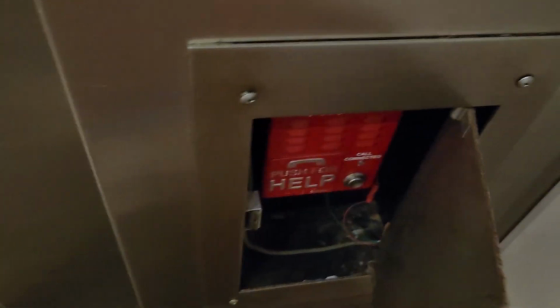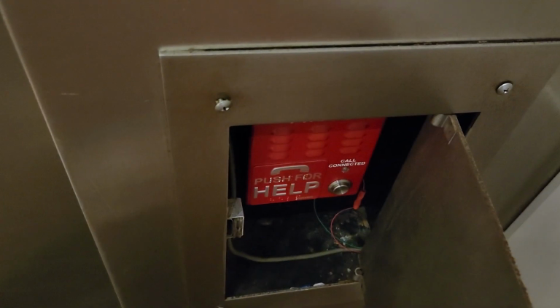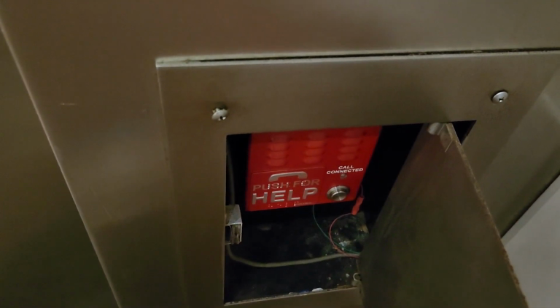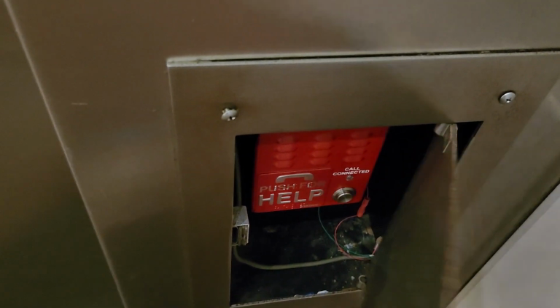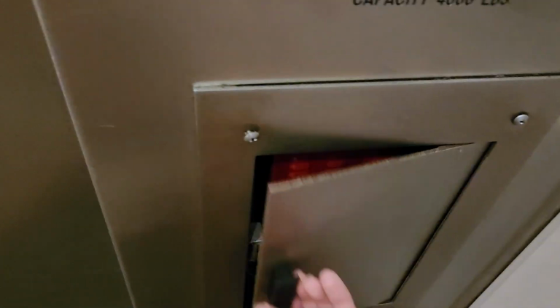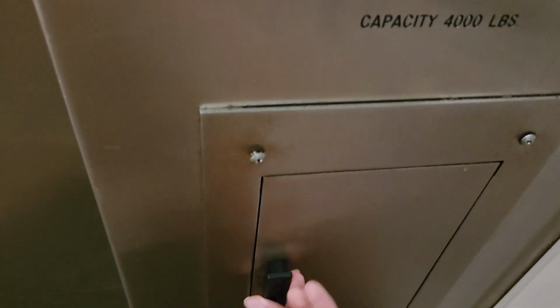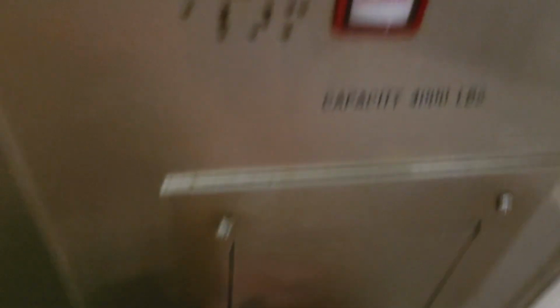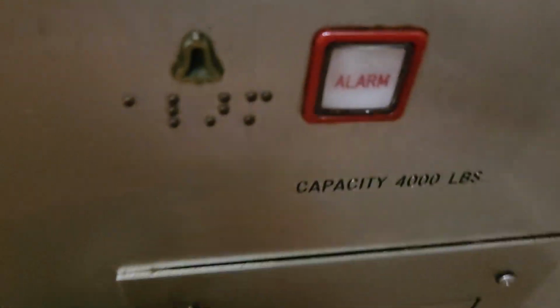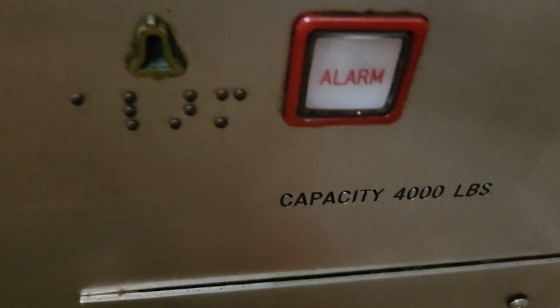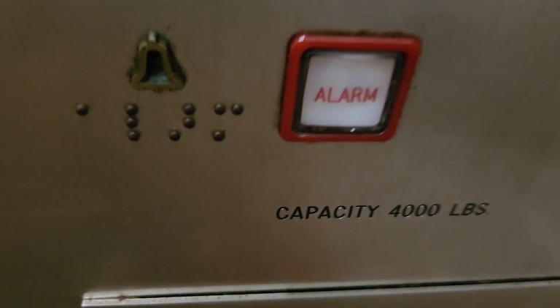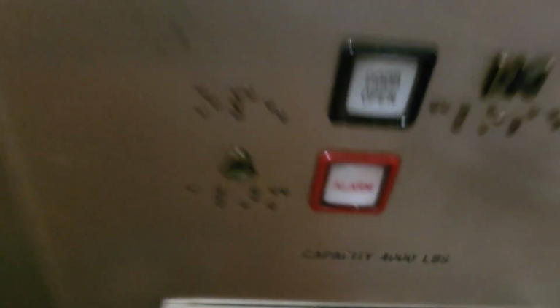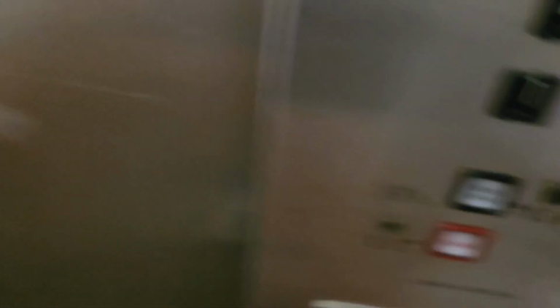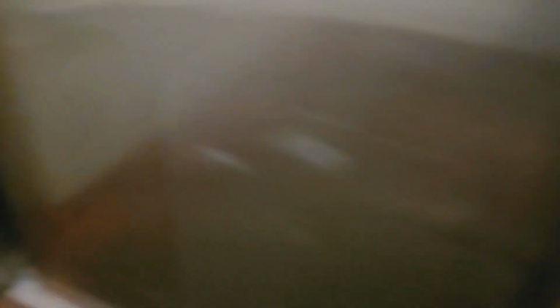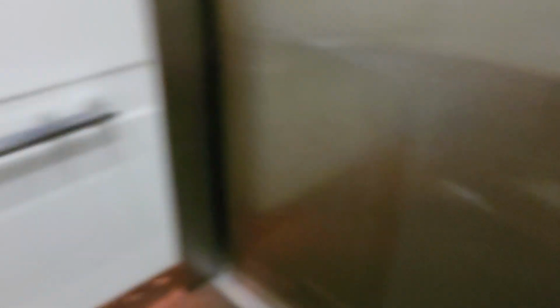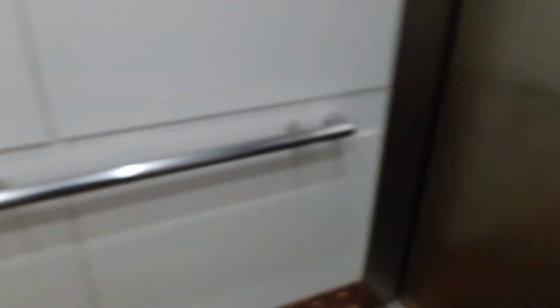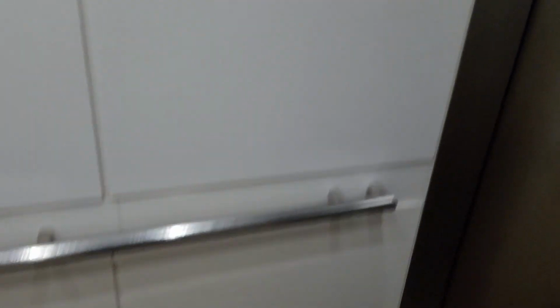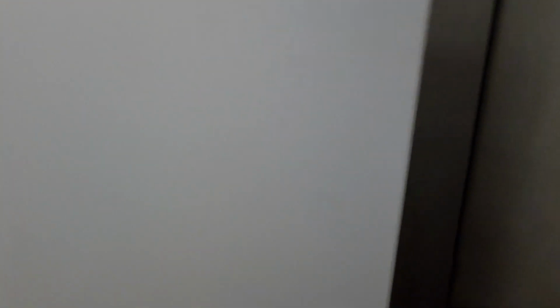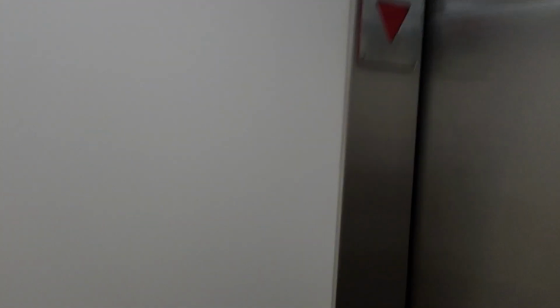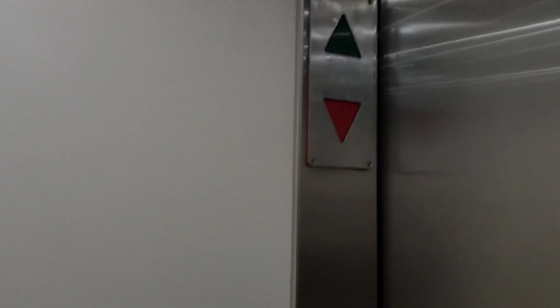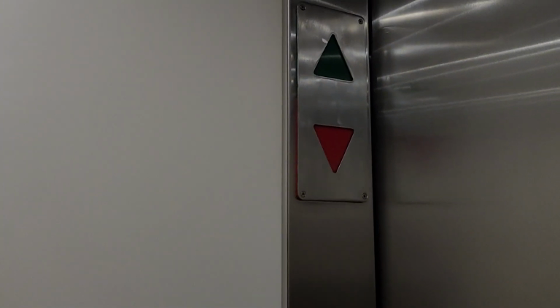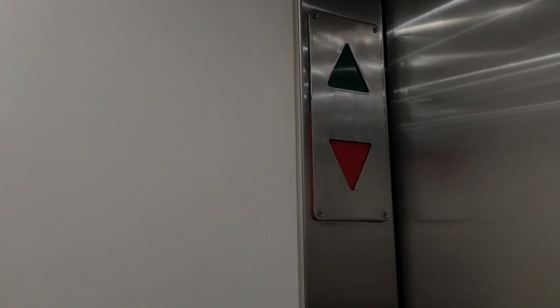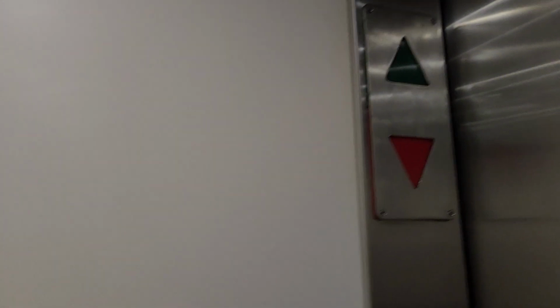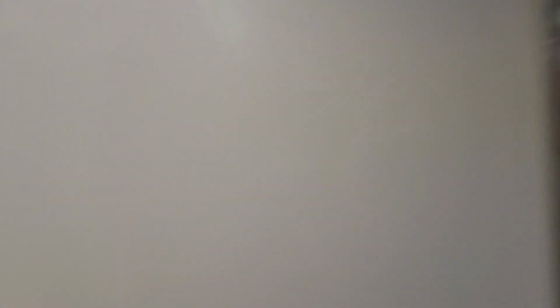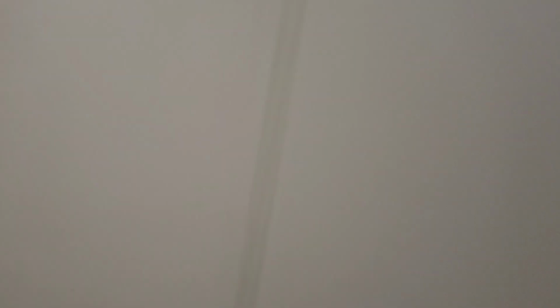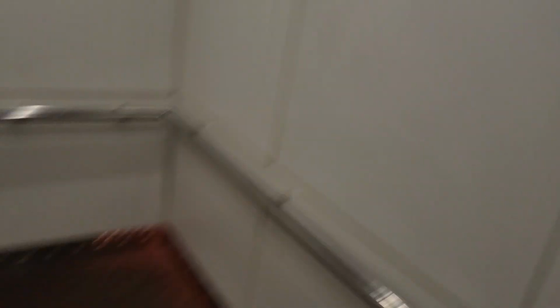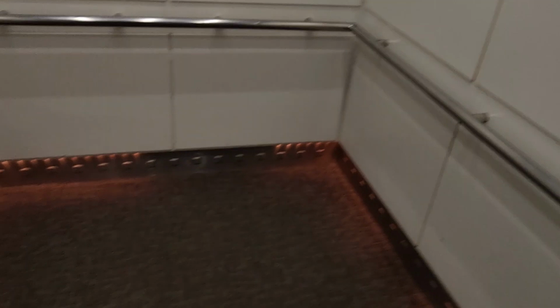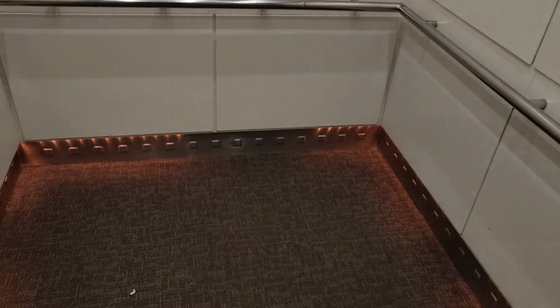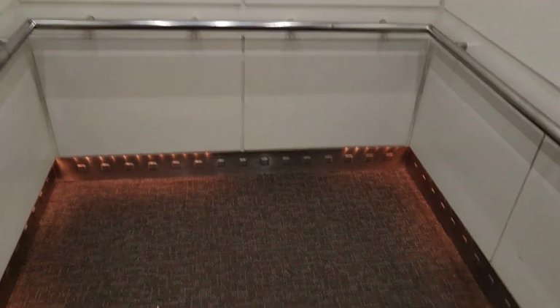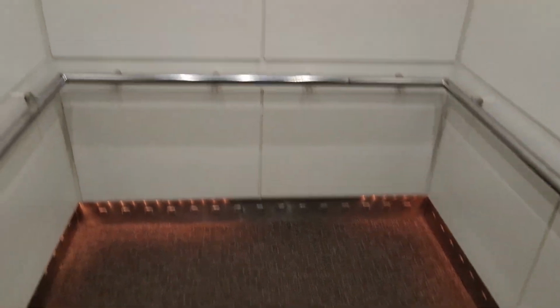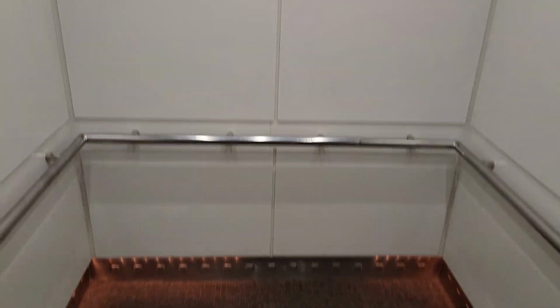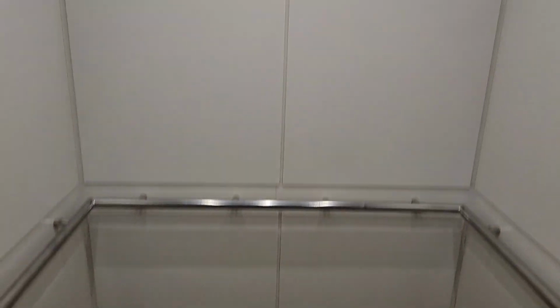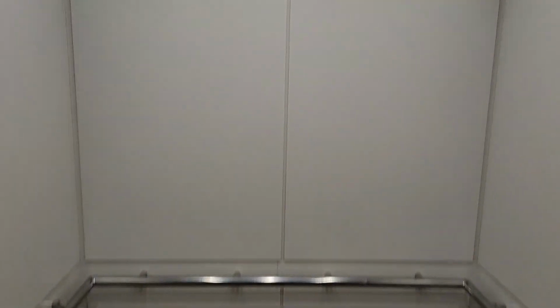There's your emergency phone, 4,000 pound capacity. I like that indicator — hospital sized elevator.